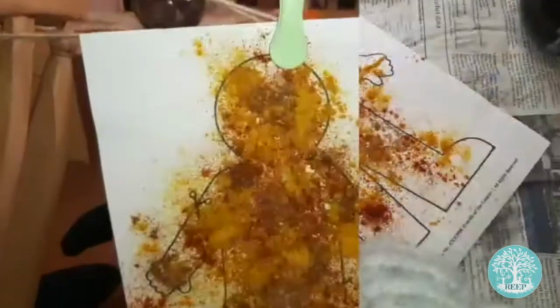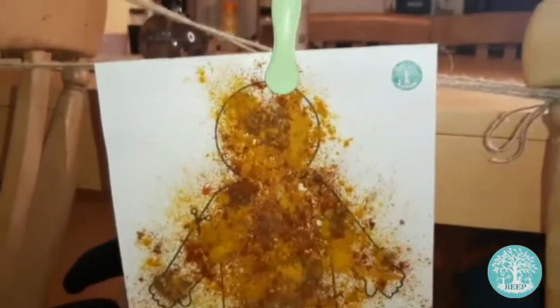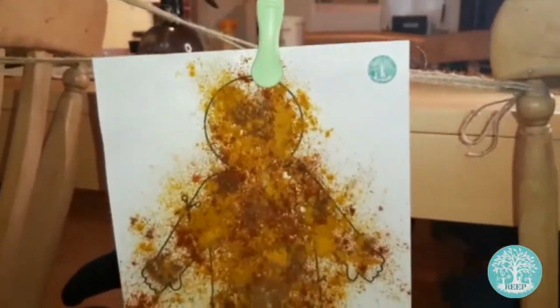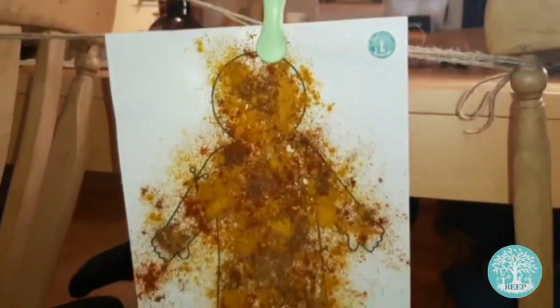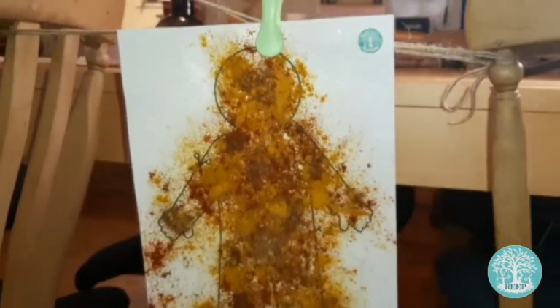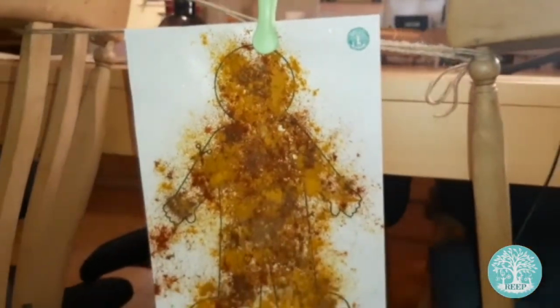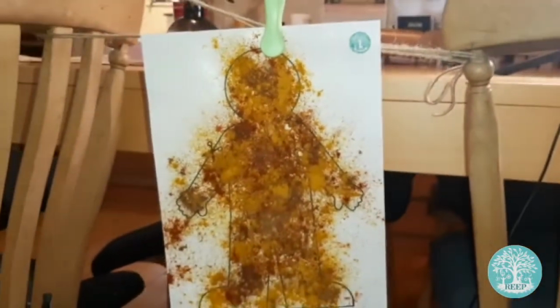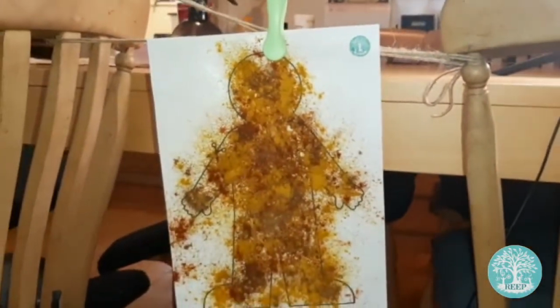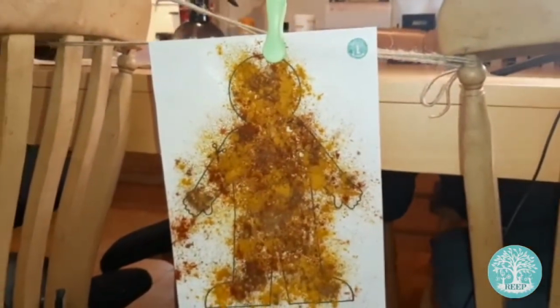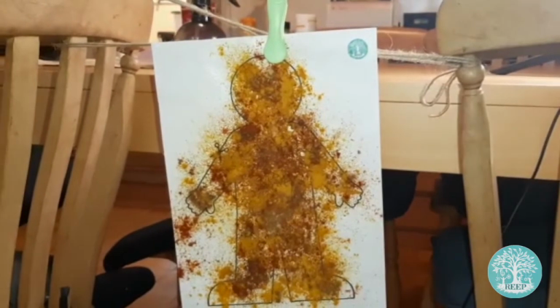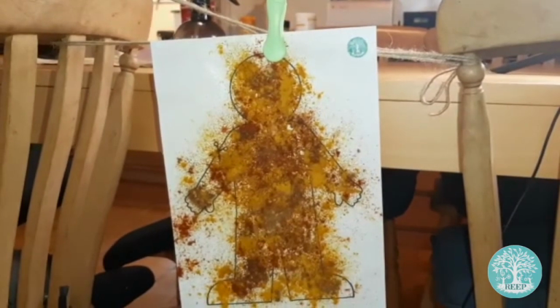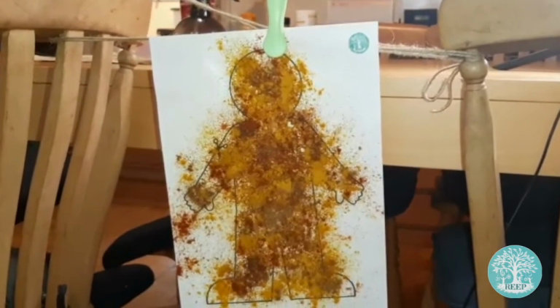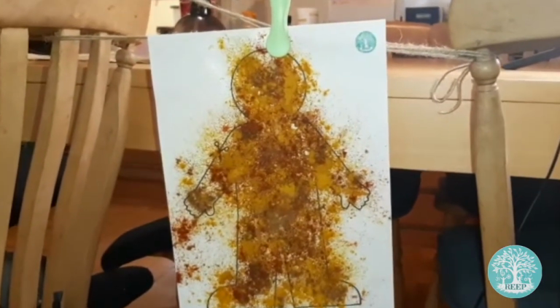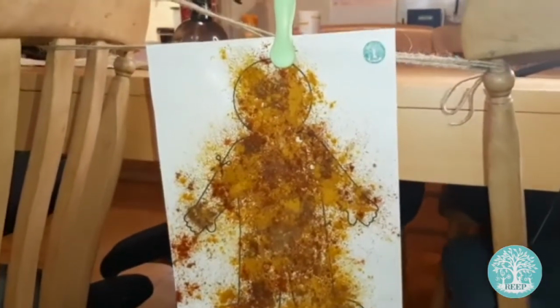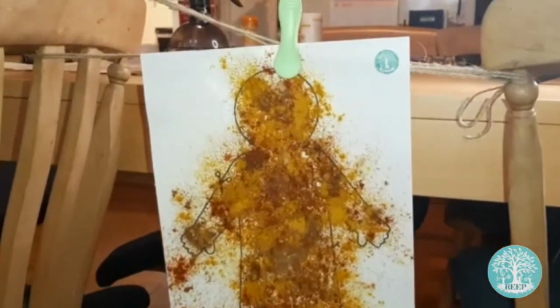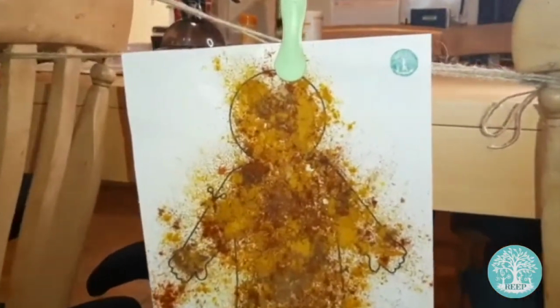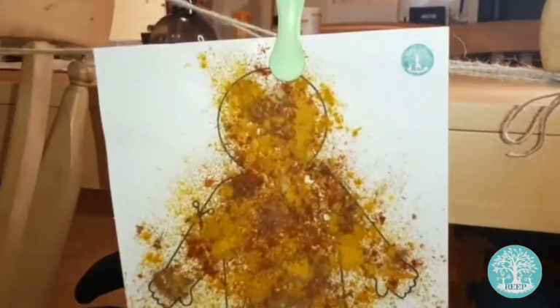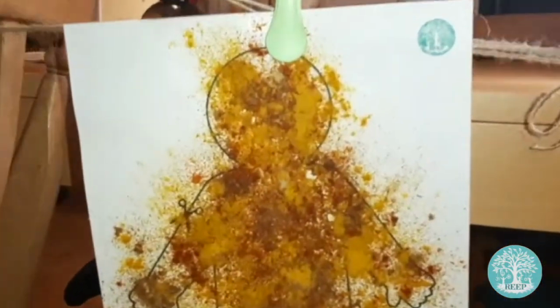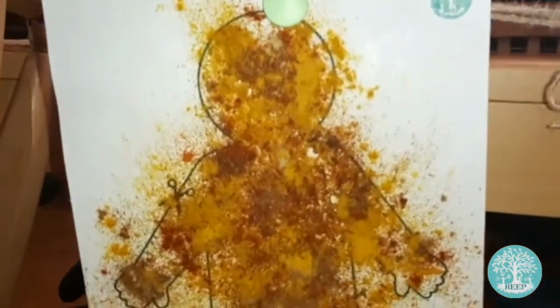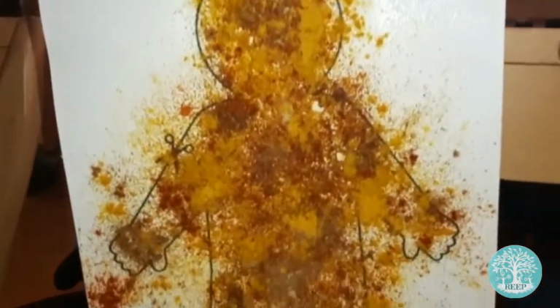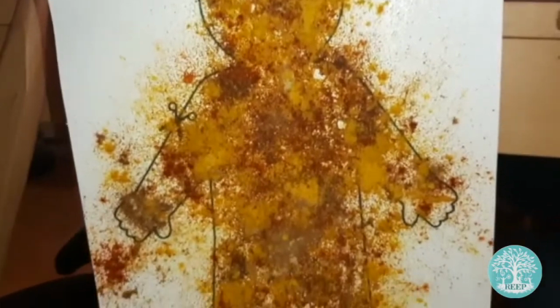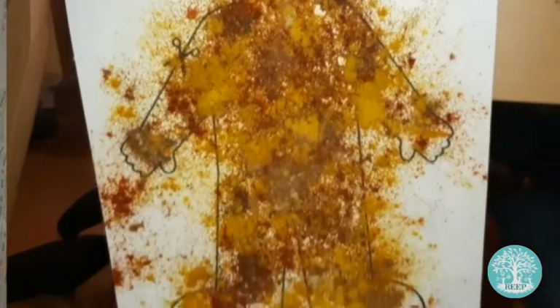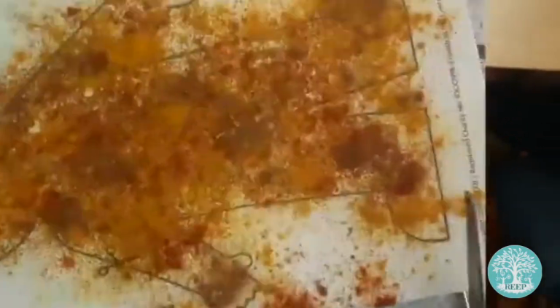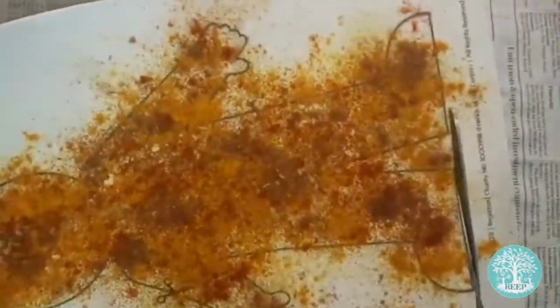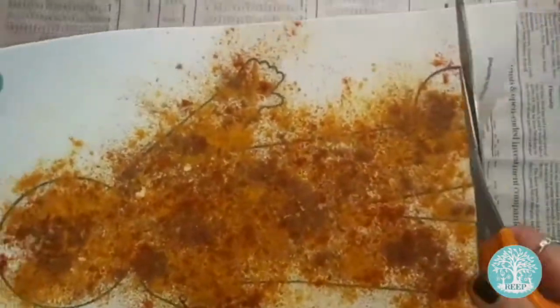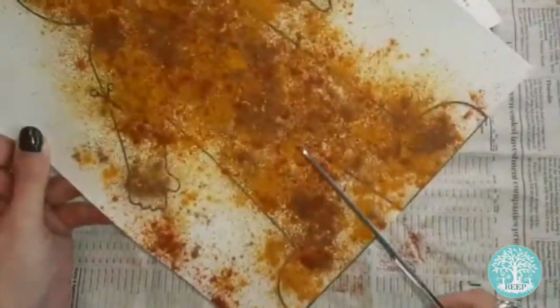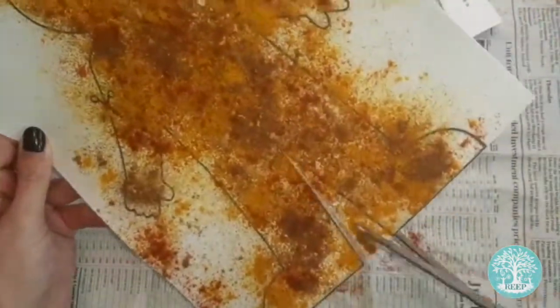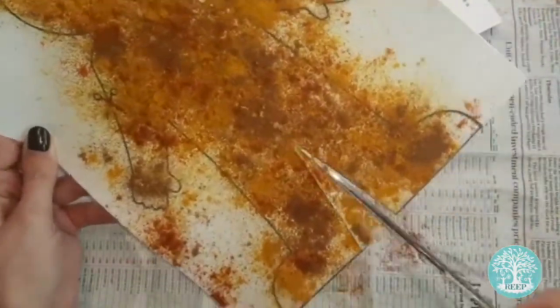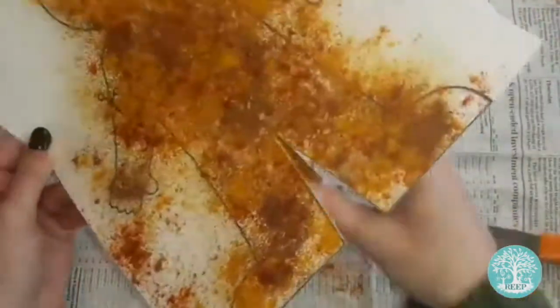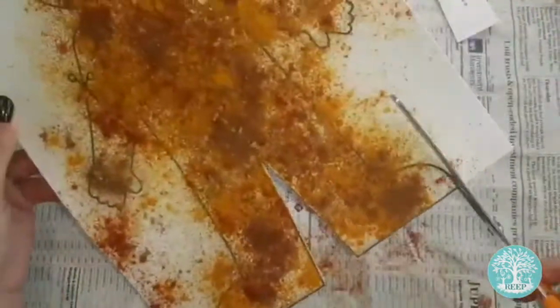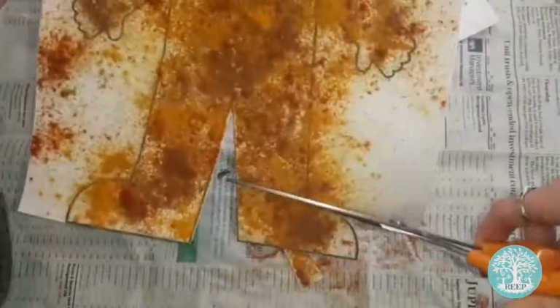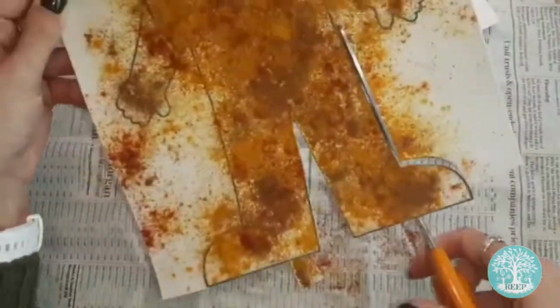Once you've finished, hang up your page with your clothing peg so that the water trickles through the spice powders to create nice patterns. Leave your page to dry.